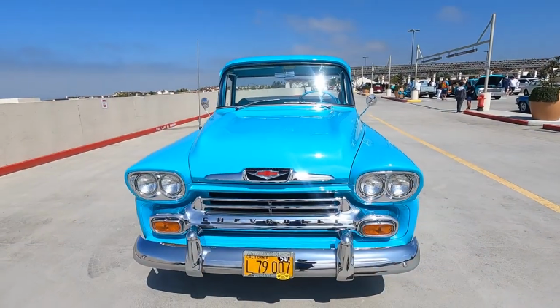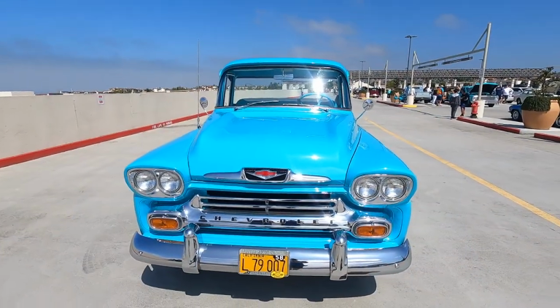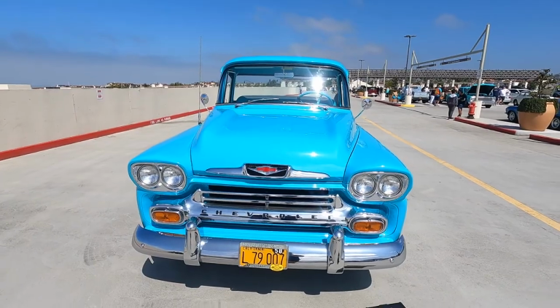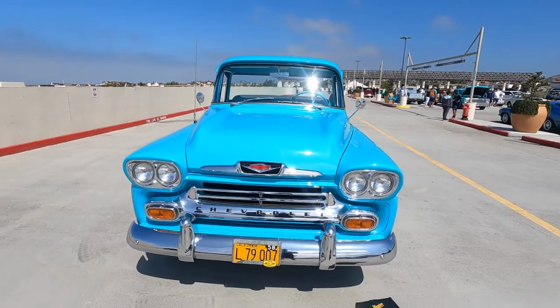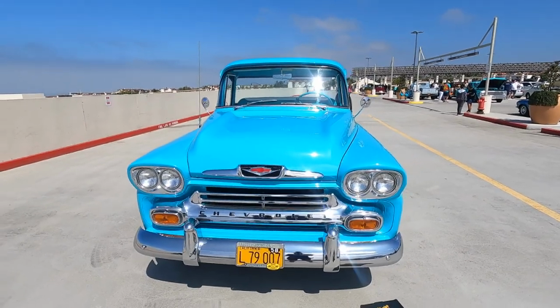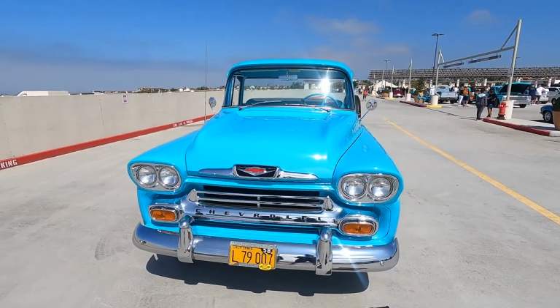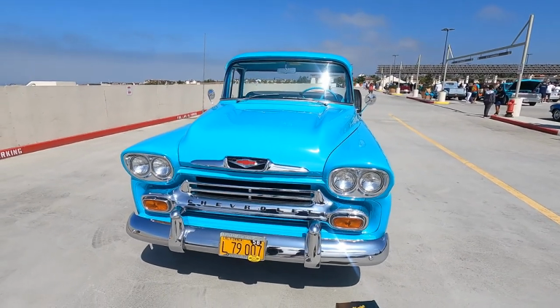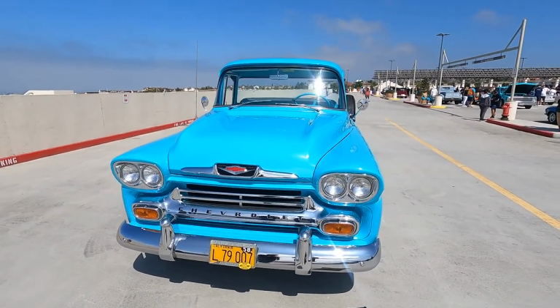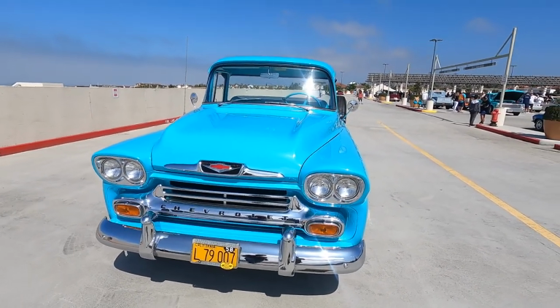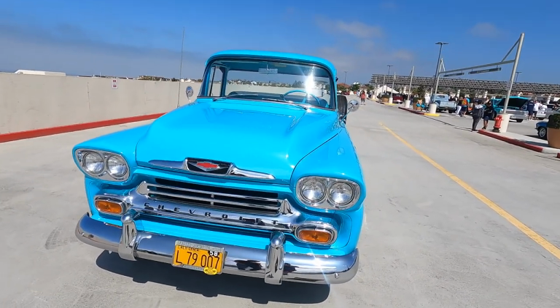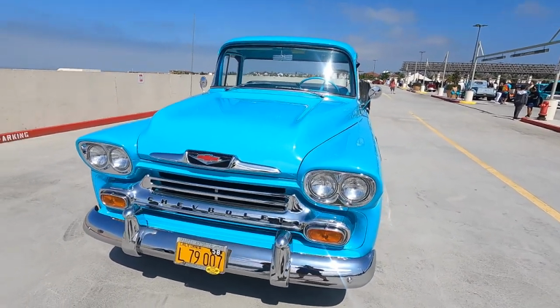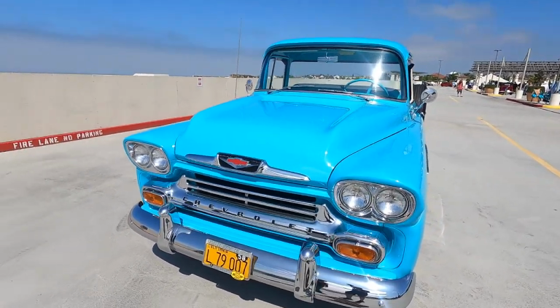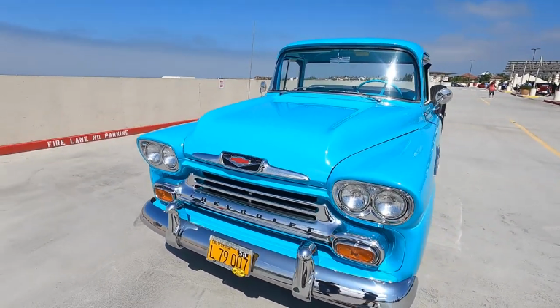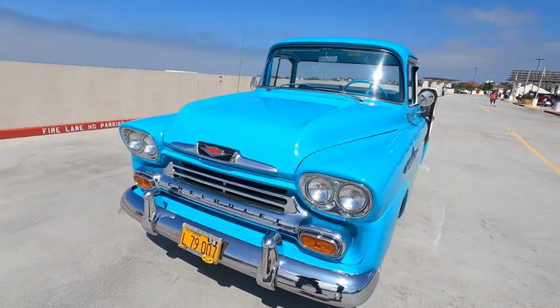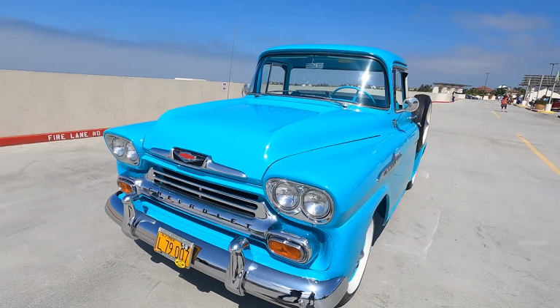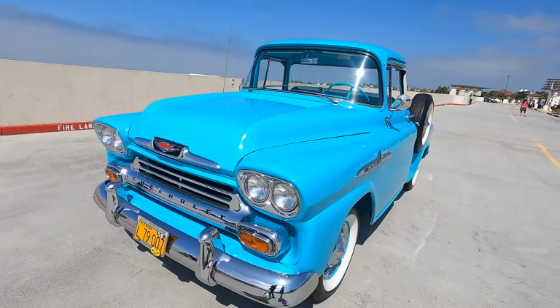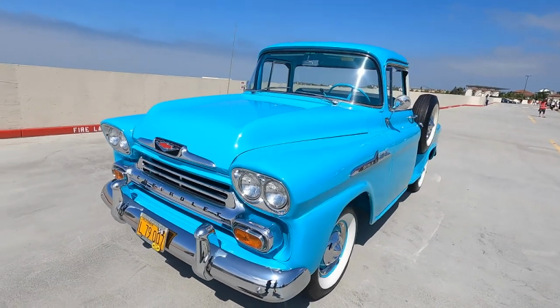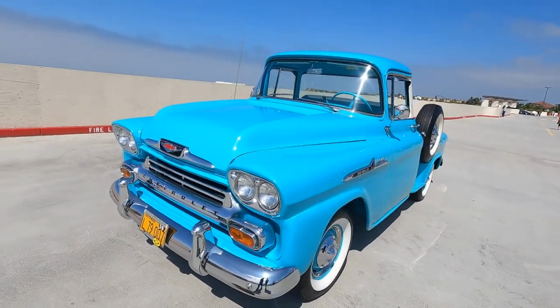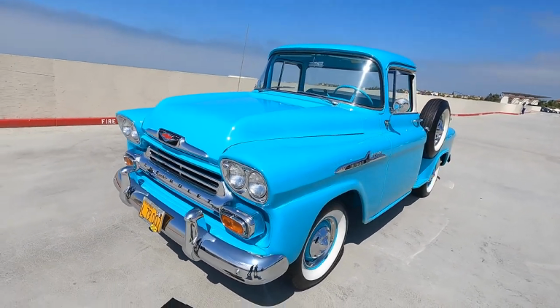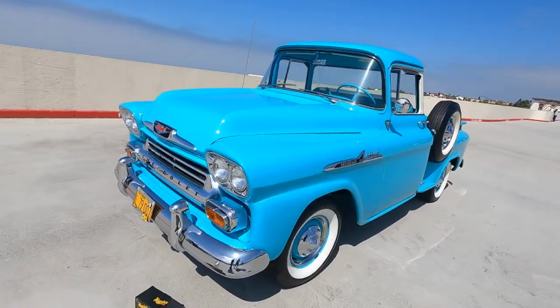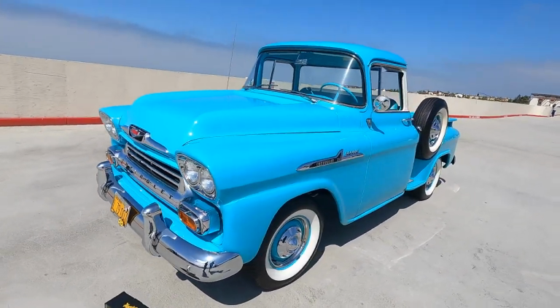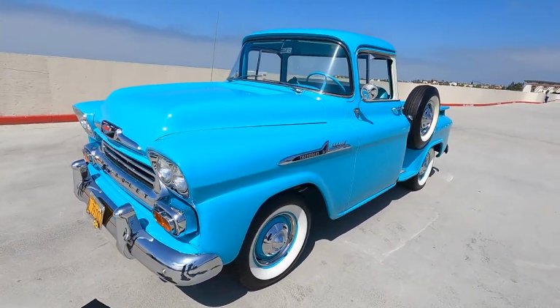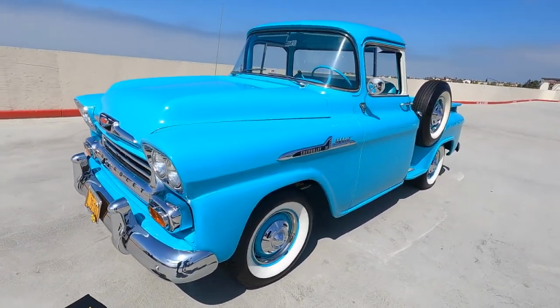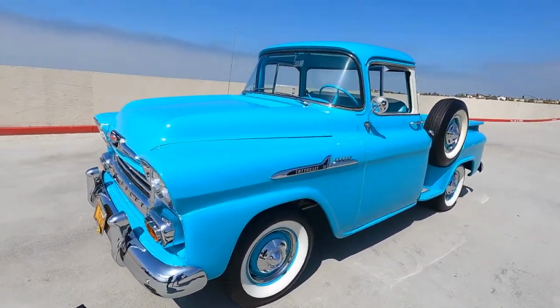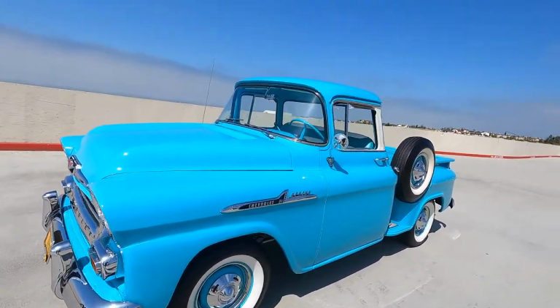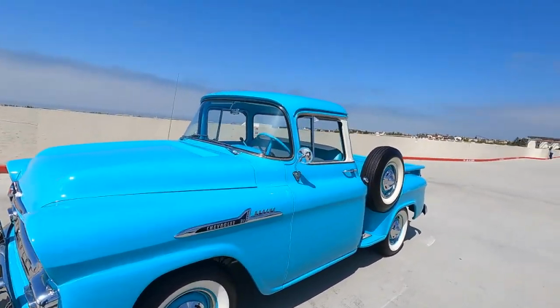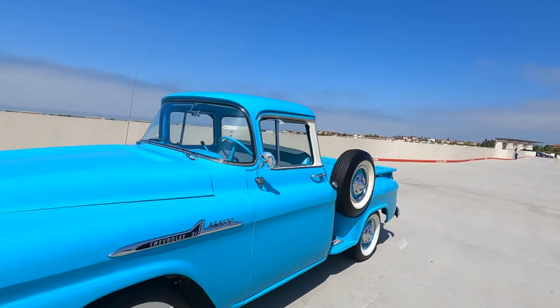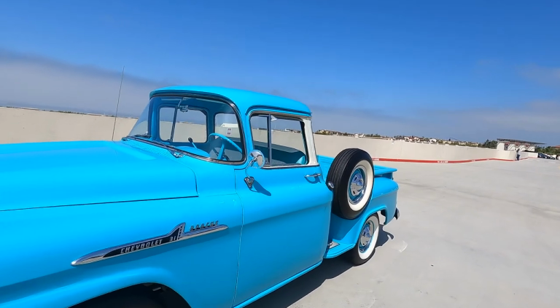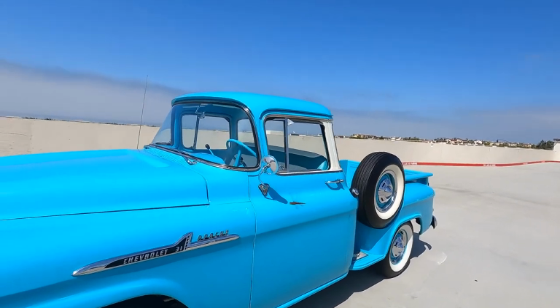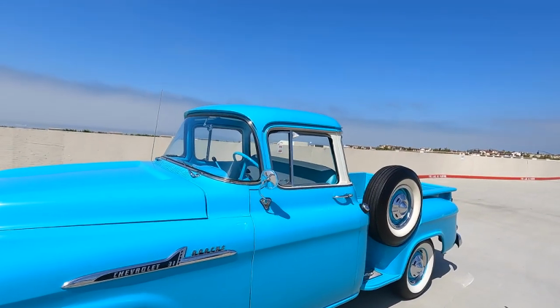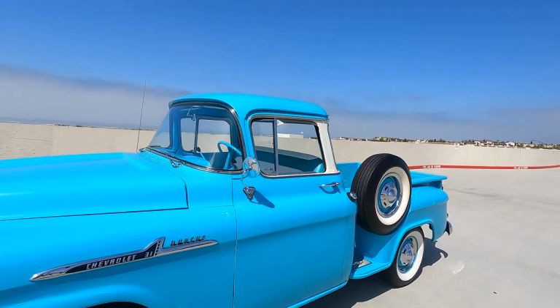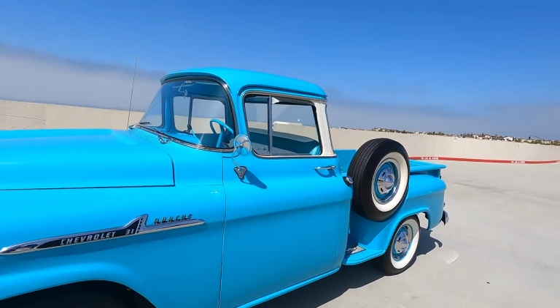Mike, this is such a standout vehicle at the show. Part of that's the color — is this the original color of the truck? Yes it is. It's tartan turquoise for trucks. It's so good. The white wall tires set it off, and the sort of cream color on those pillars up there looks amazing.